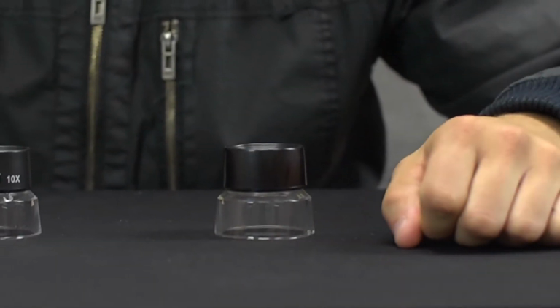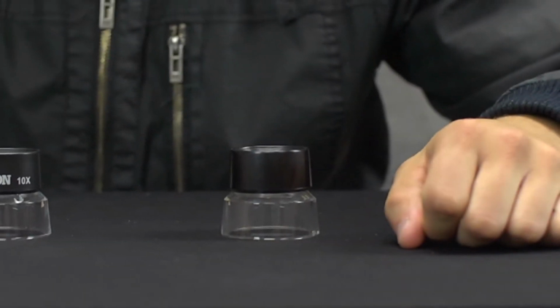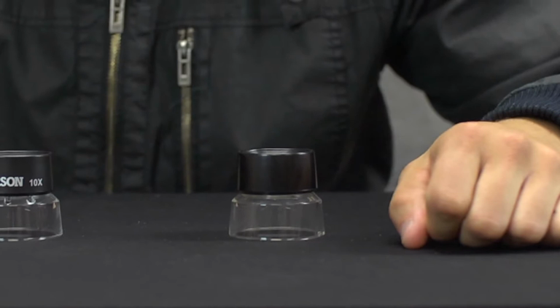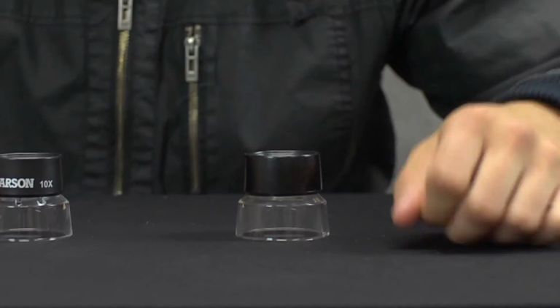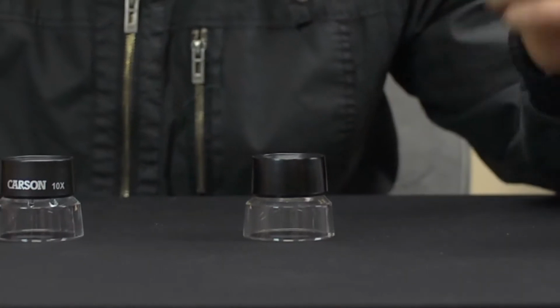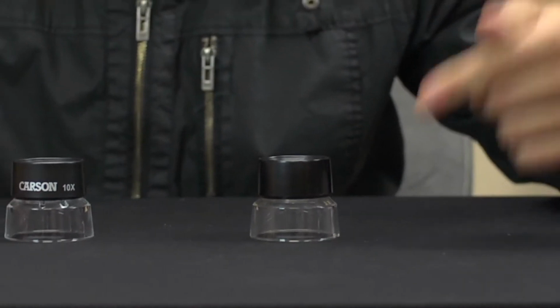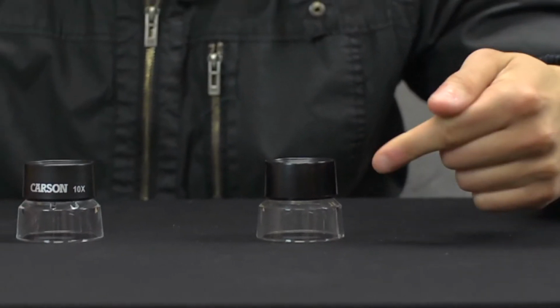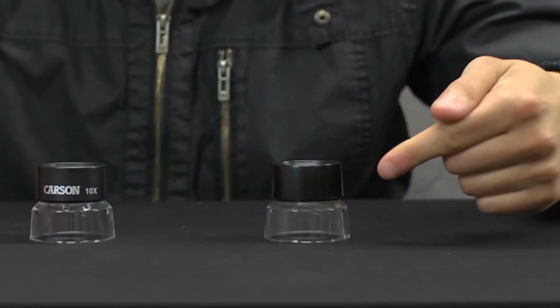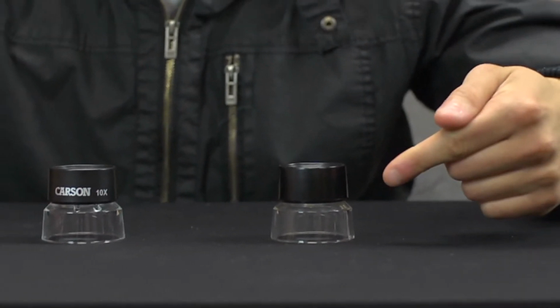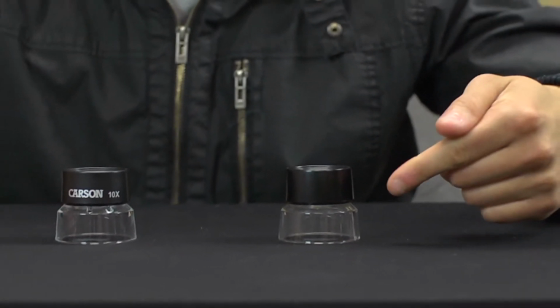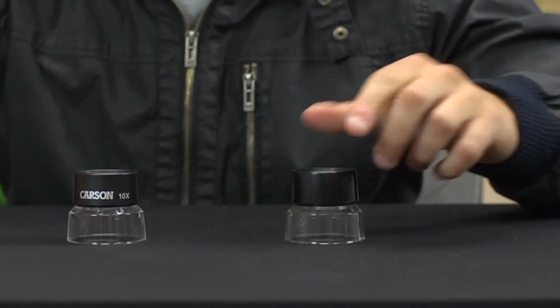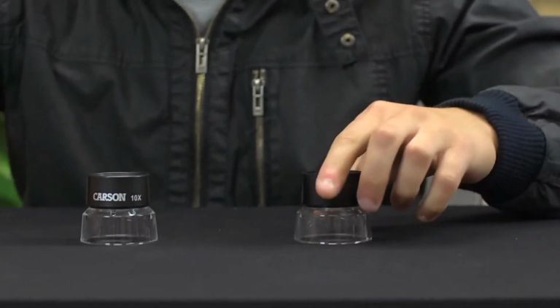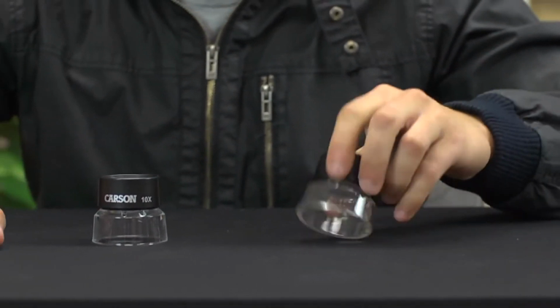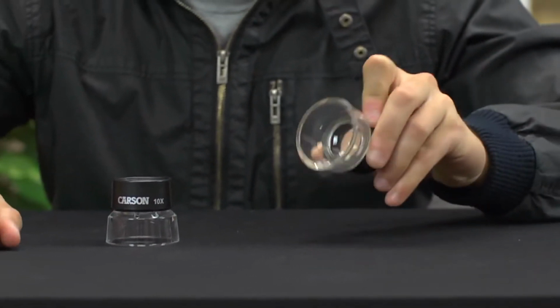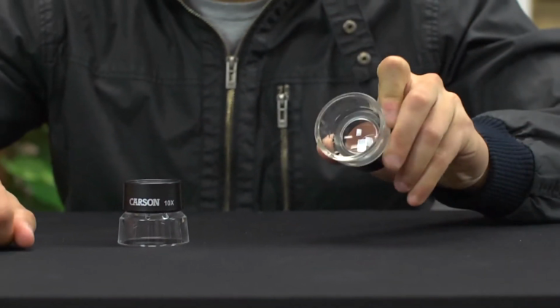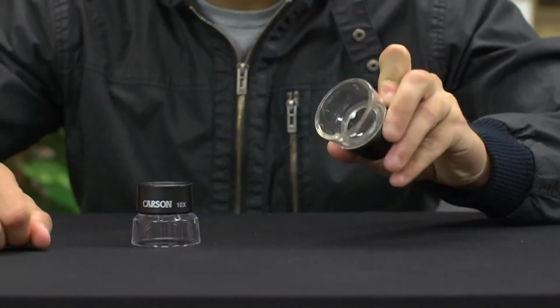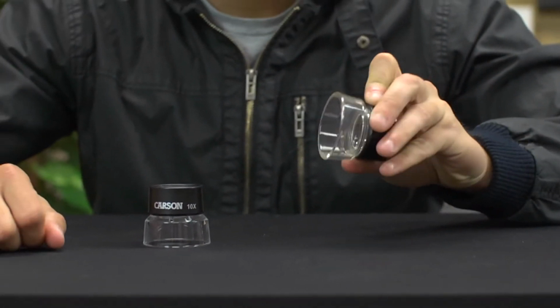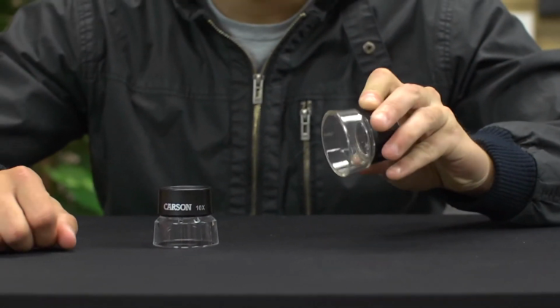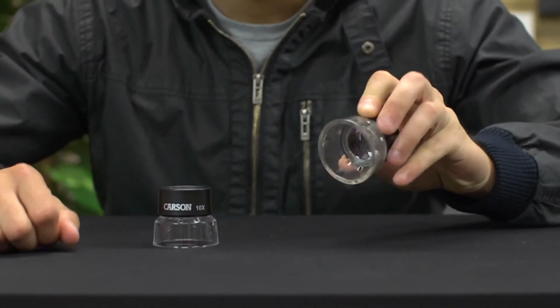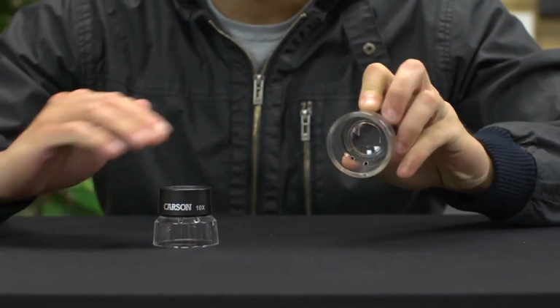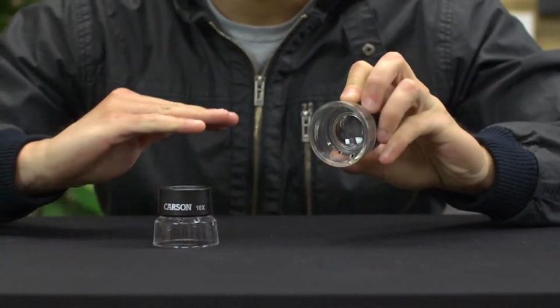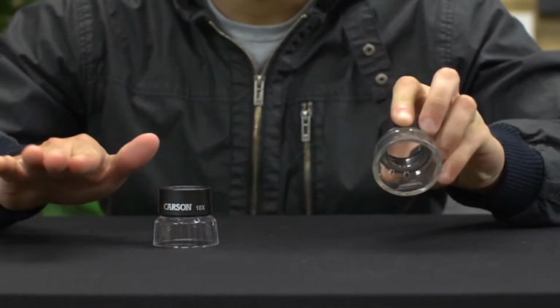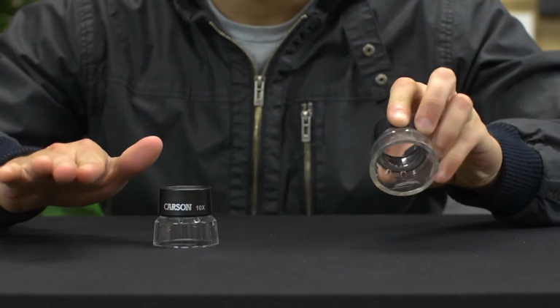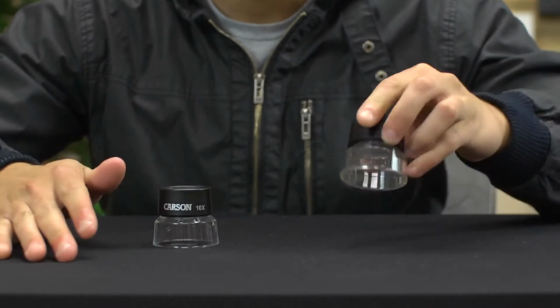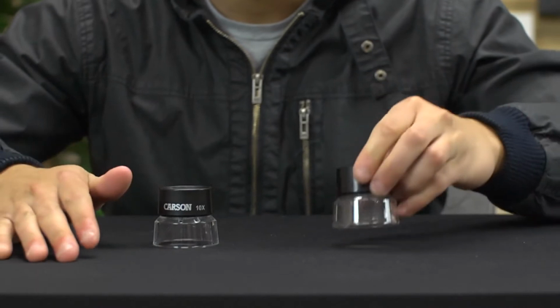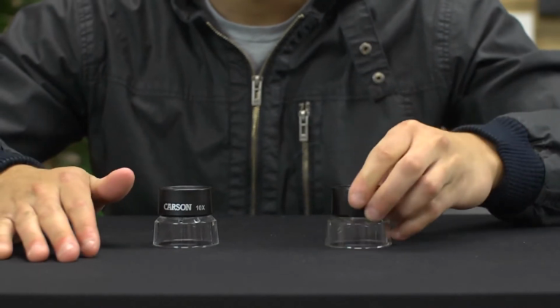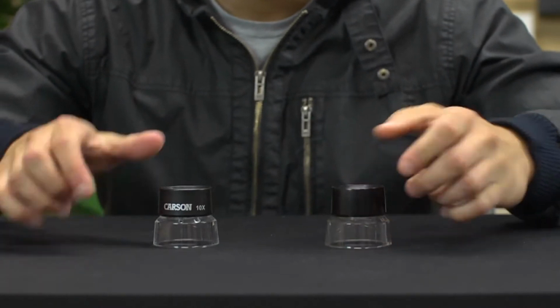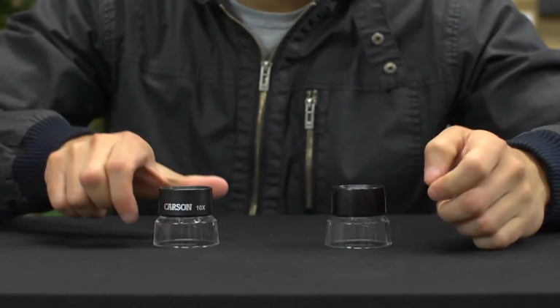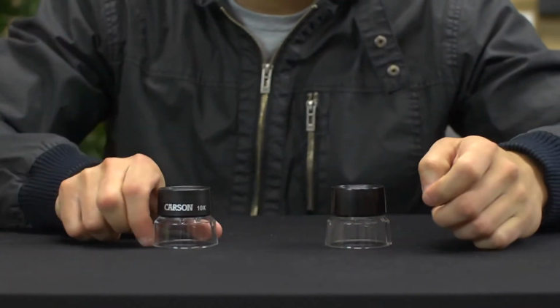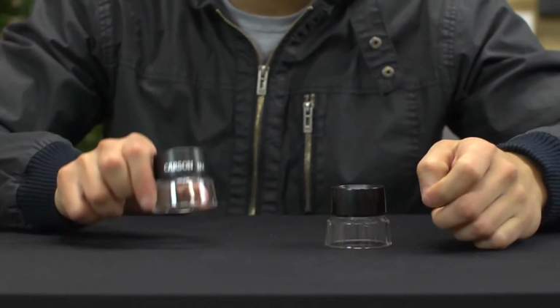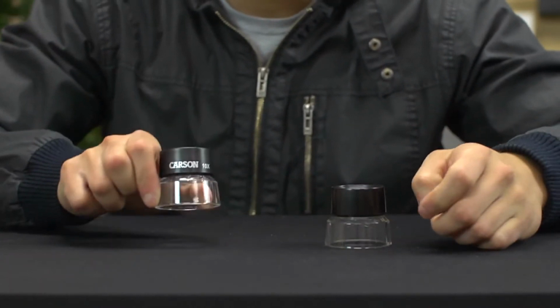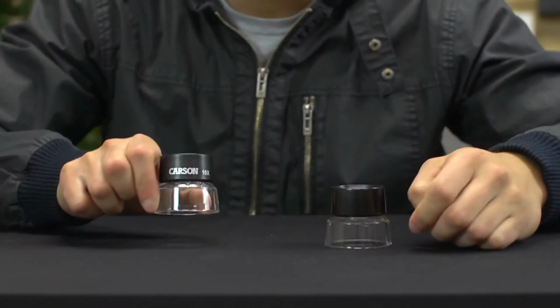It's important though to watch out for cheap imitations. There are a lot of knockoffs out there that I can promise will not give you the same optical quality that our LumiLoops offer.